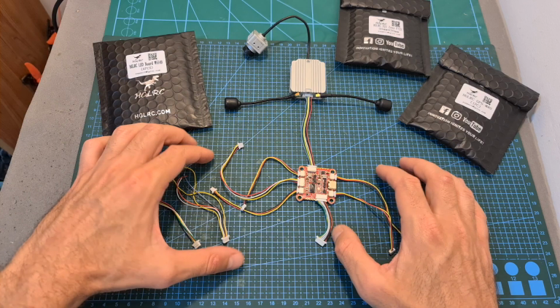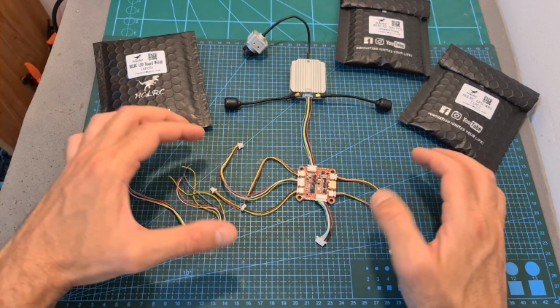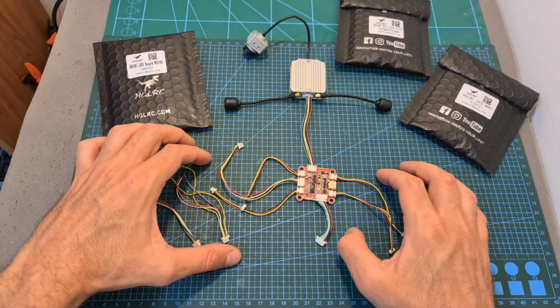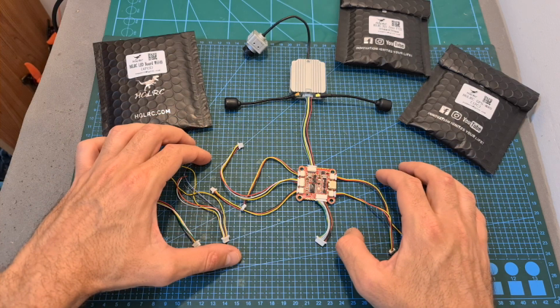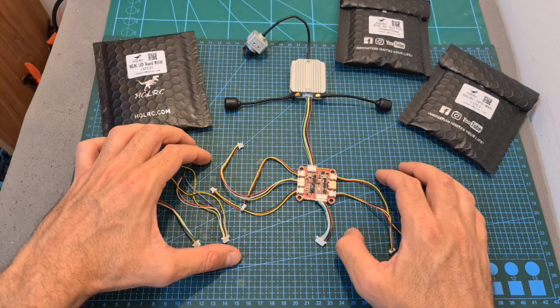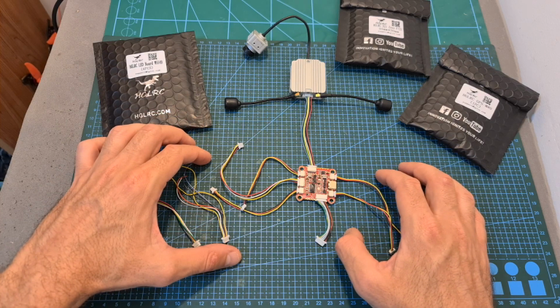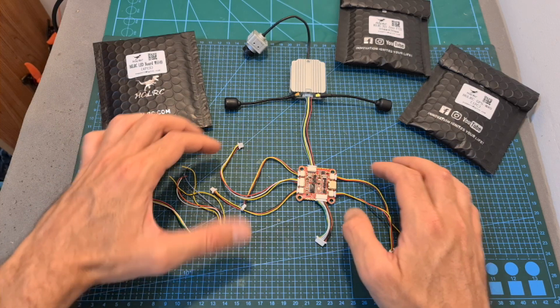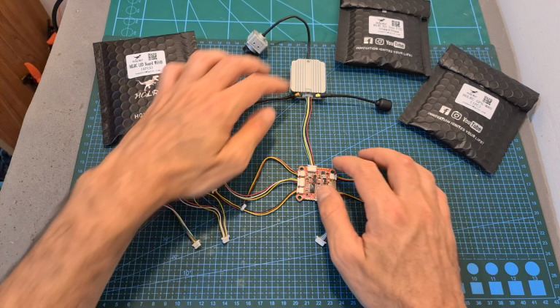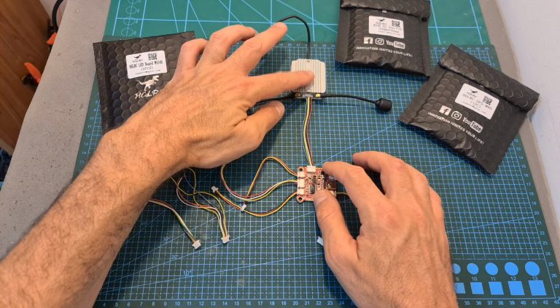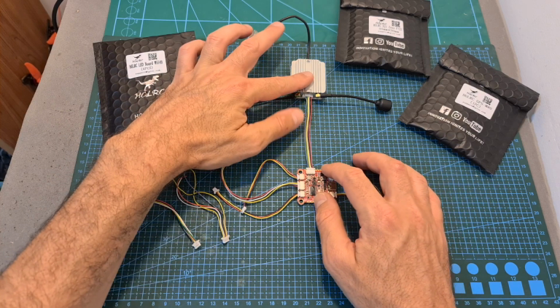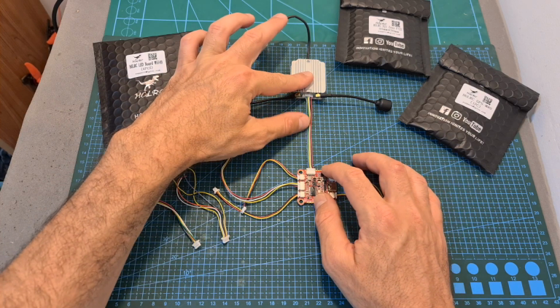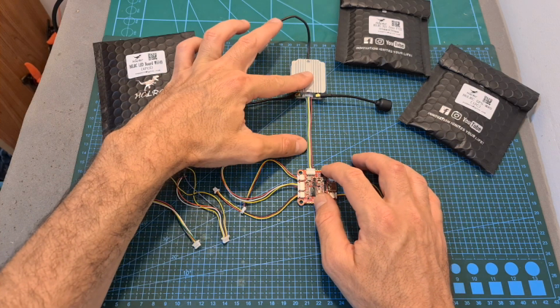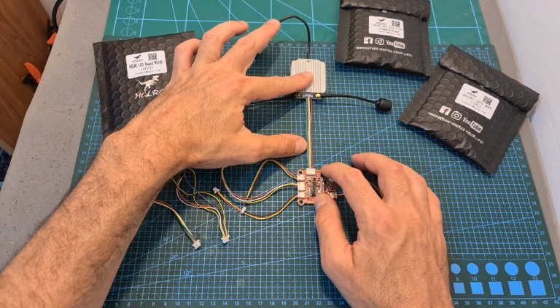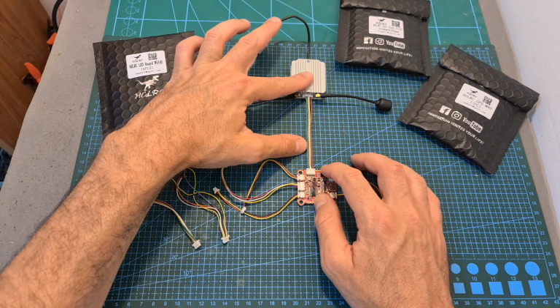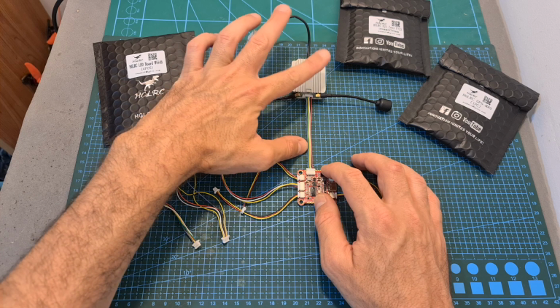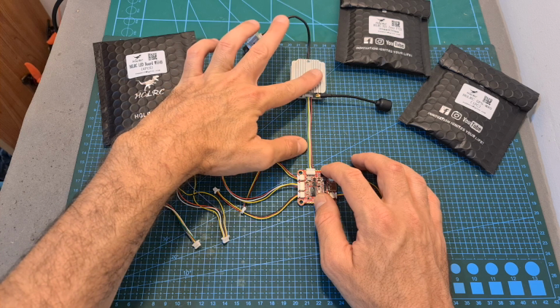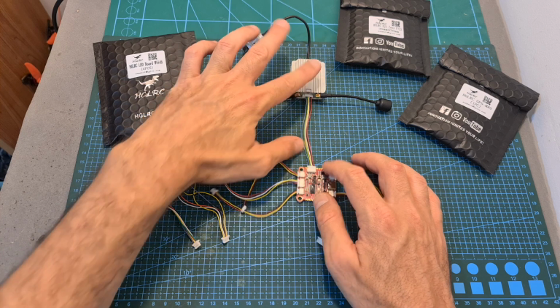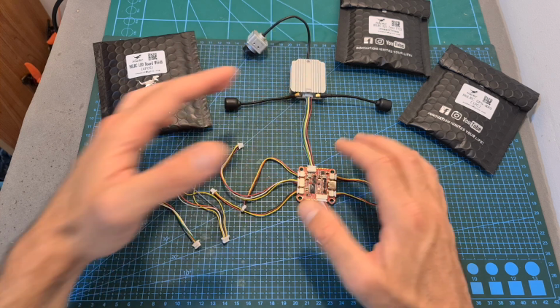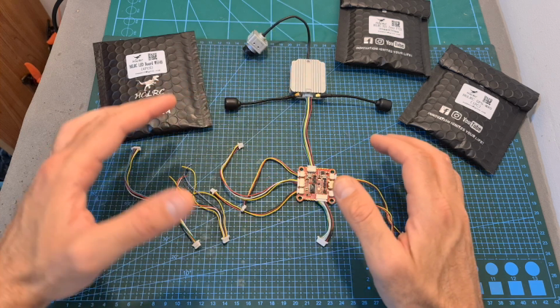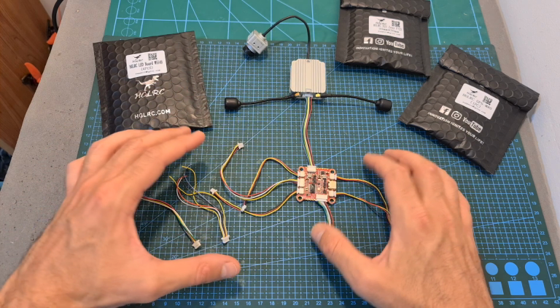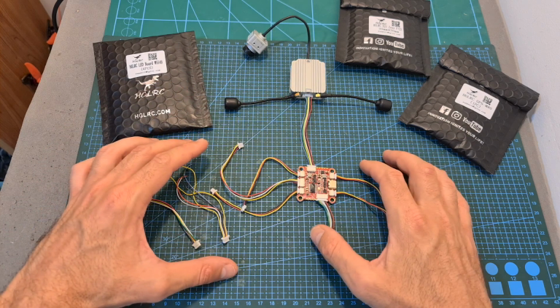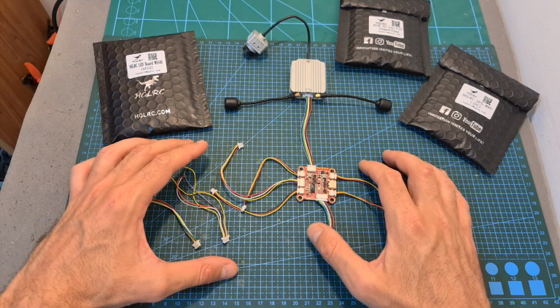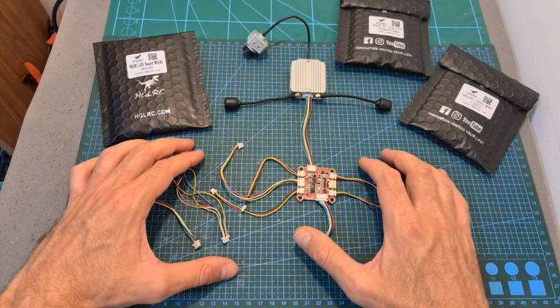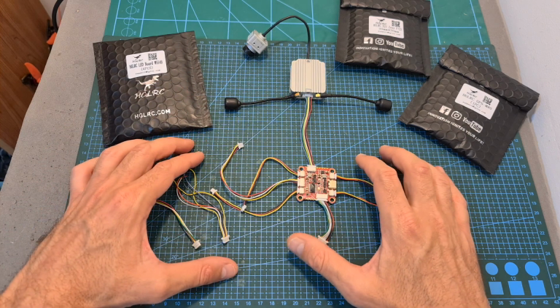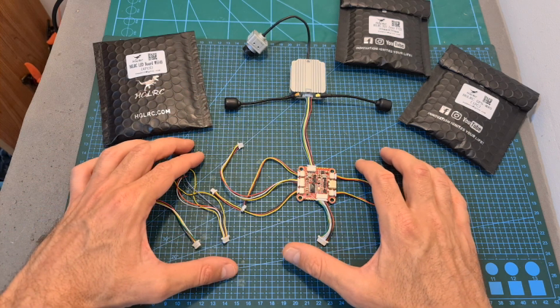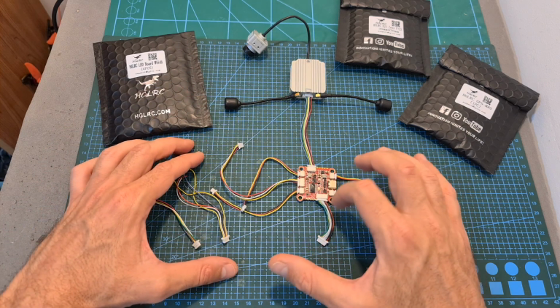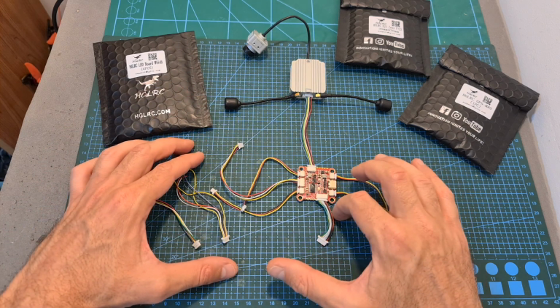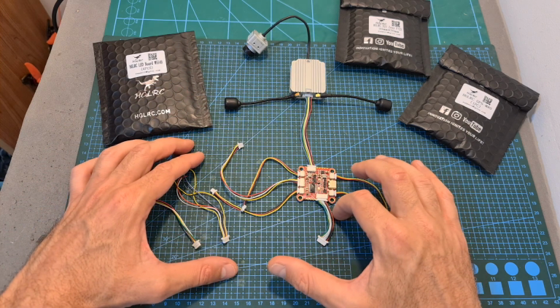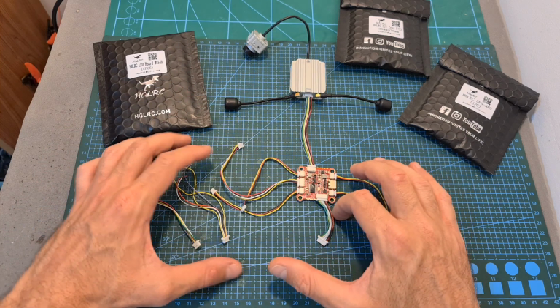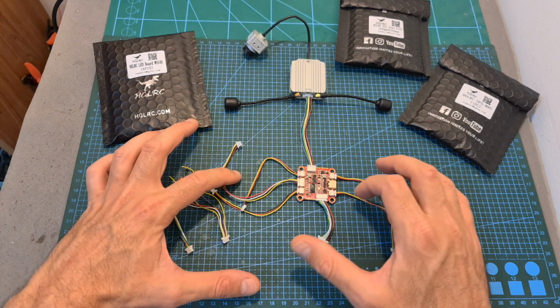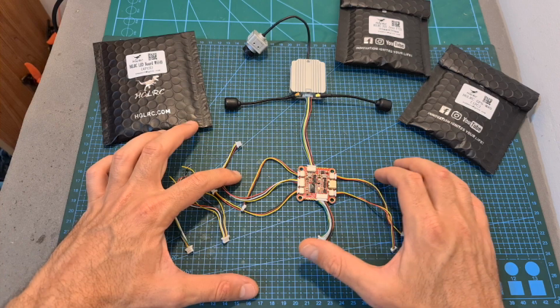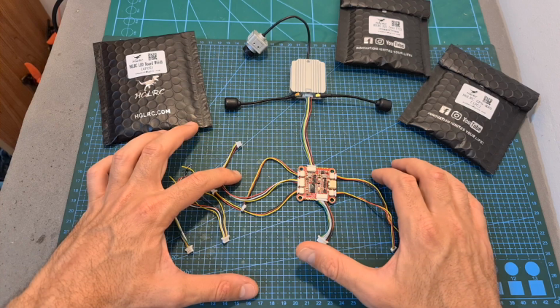In addition, in terms of packaging, along with a 9cm long harness for connecting the DJI Air unit, you're getting all the needed cables for connecting LED, 4-in-1 ESC, and GPS units.